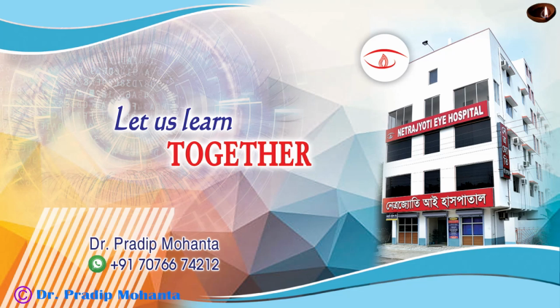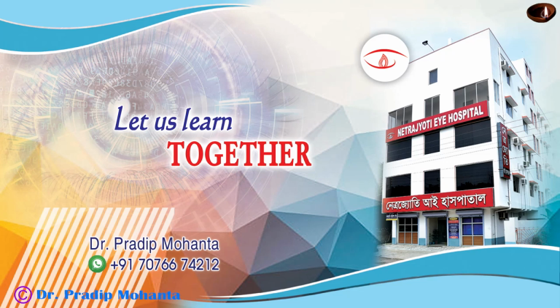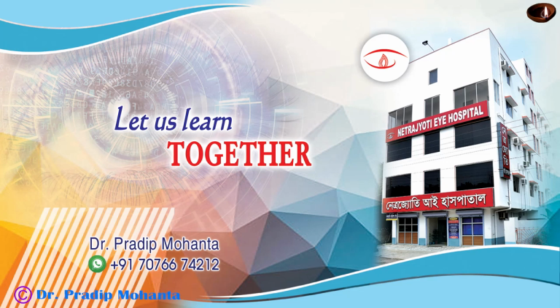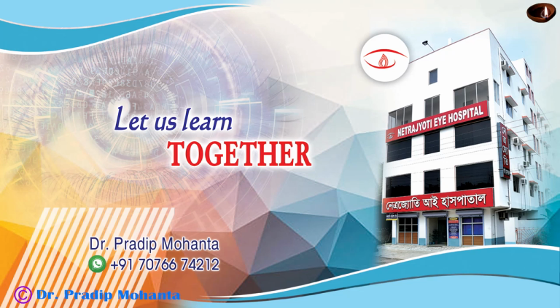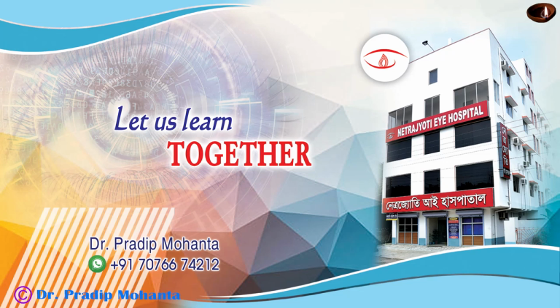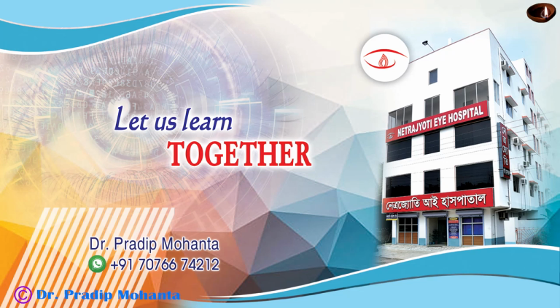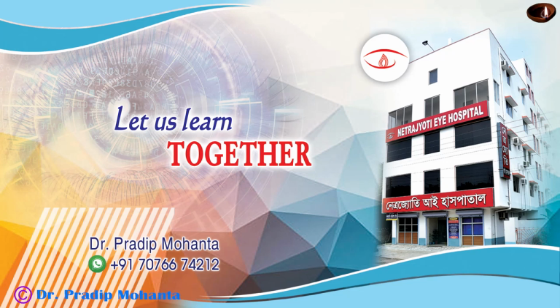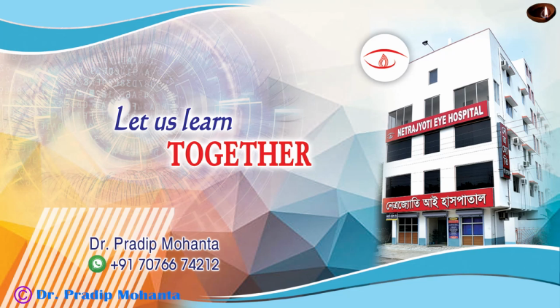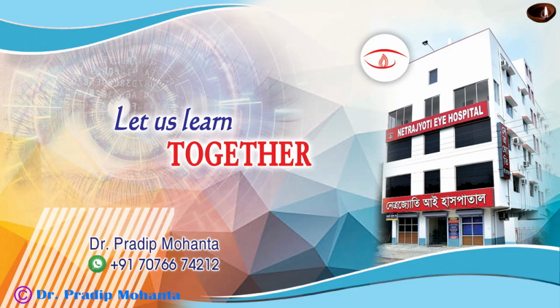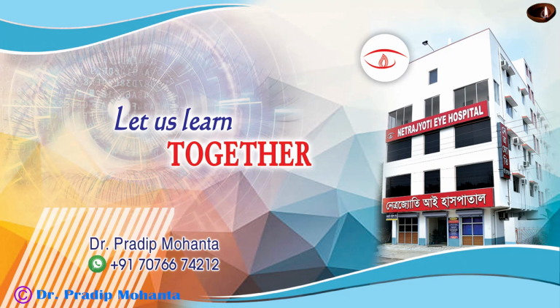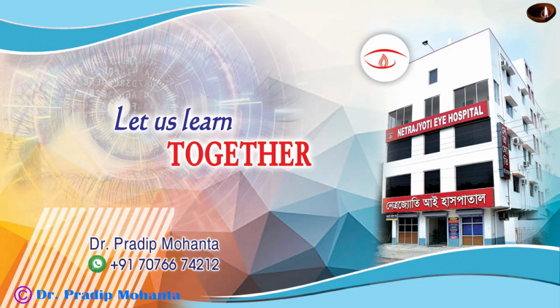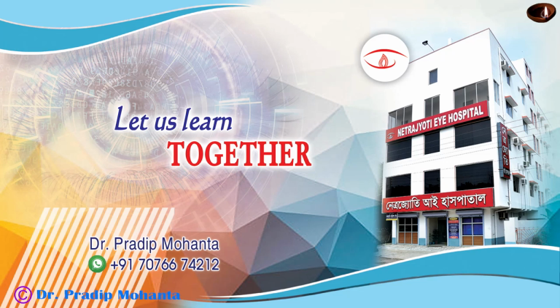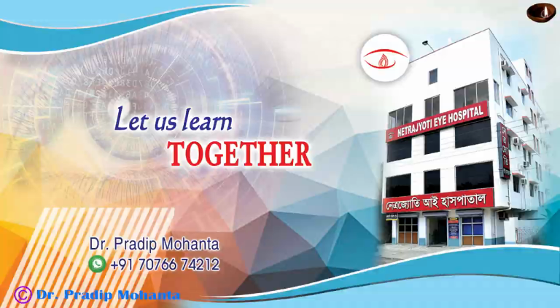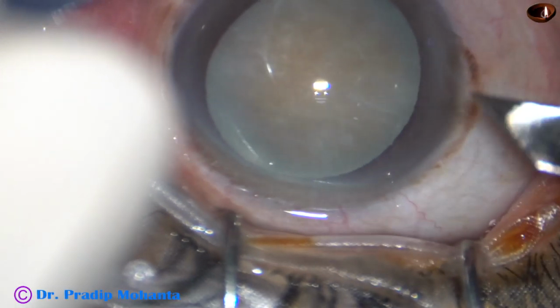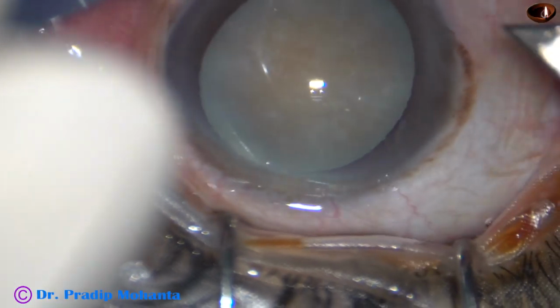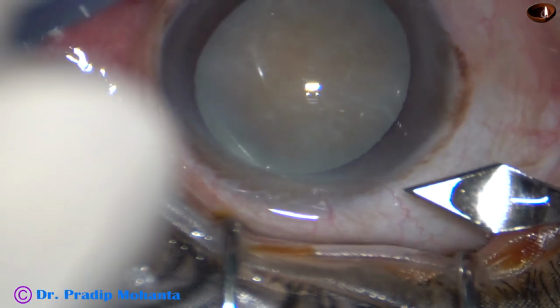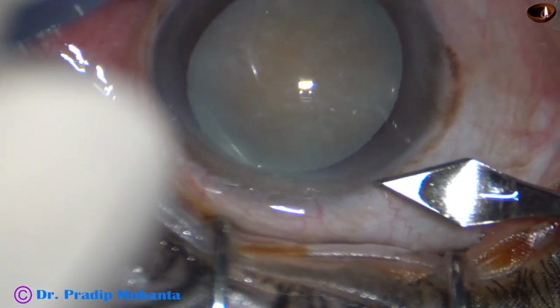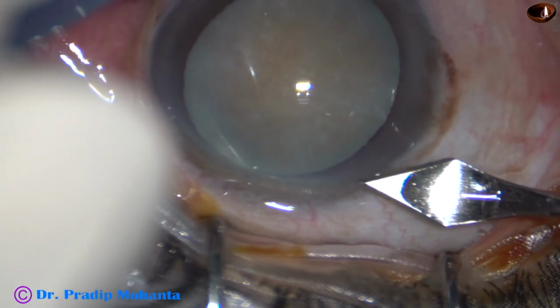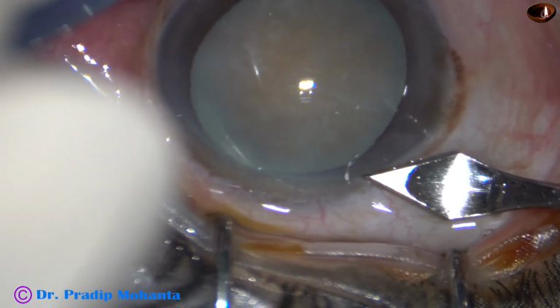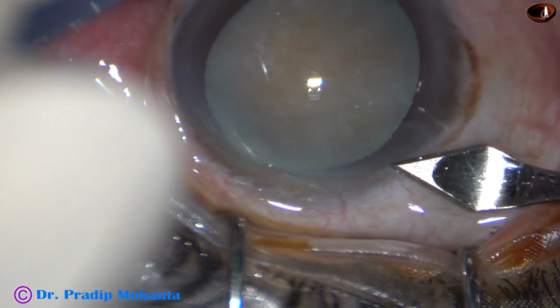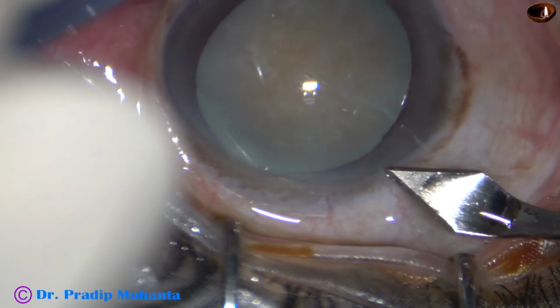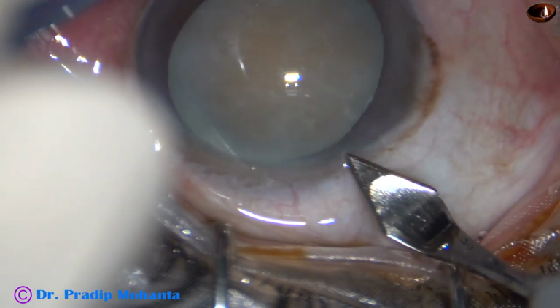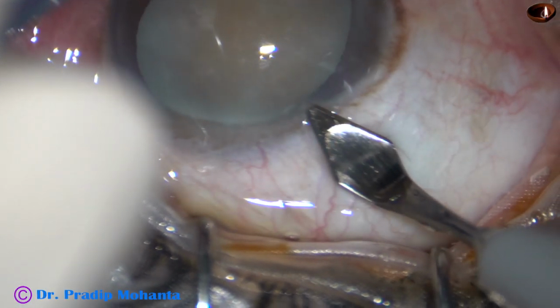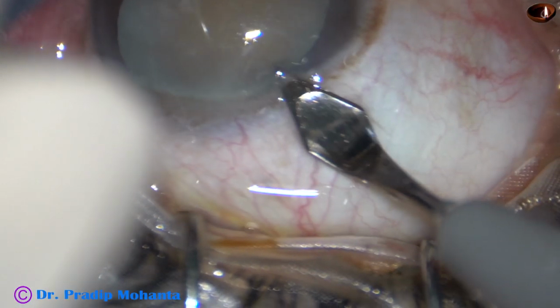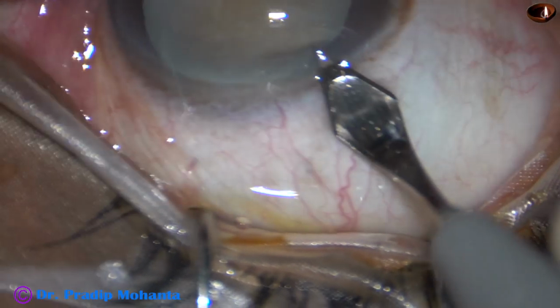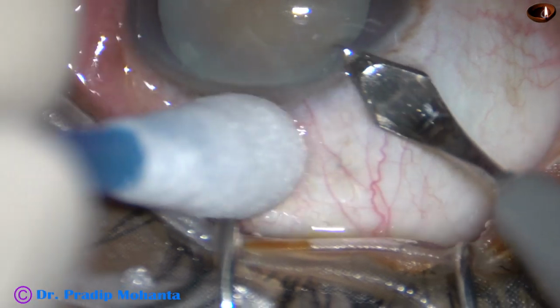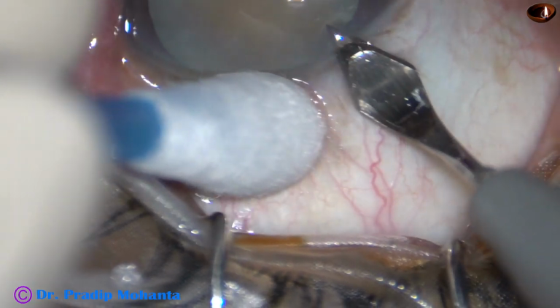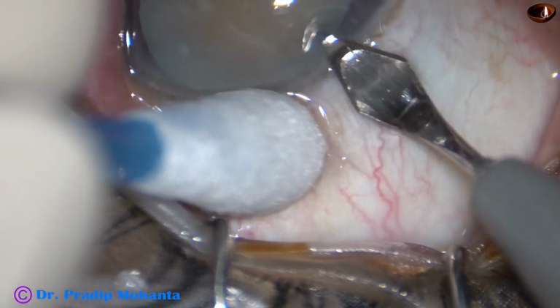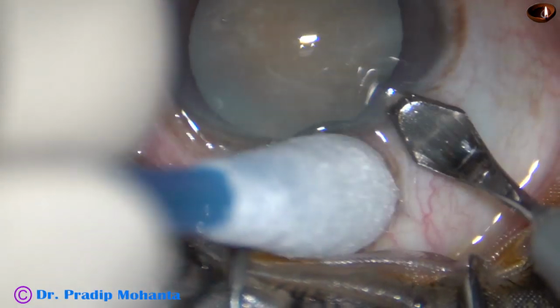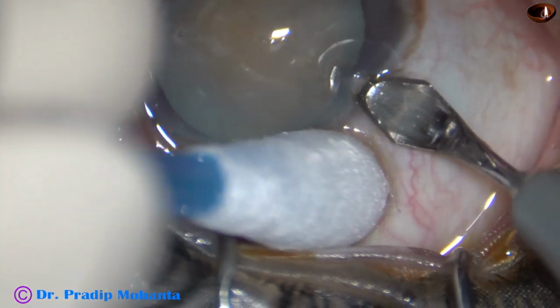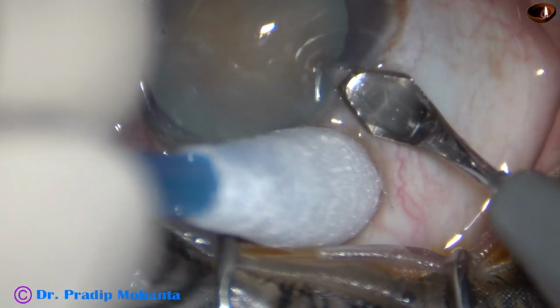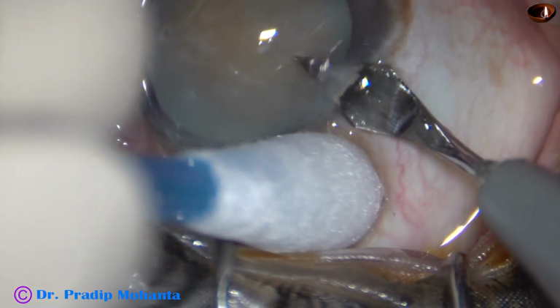Friends, welcome to my workplace at Rana Ghat, West Bengal, India. In this video, I am going to show a unique instrument designed by me called the posterior capsule protector.